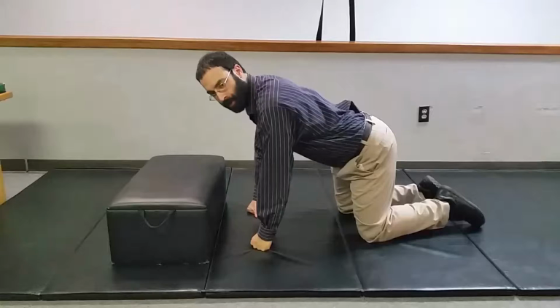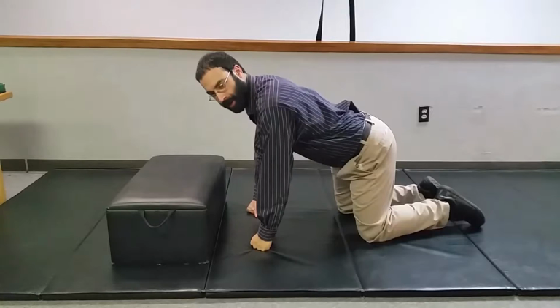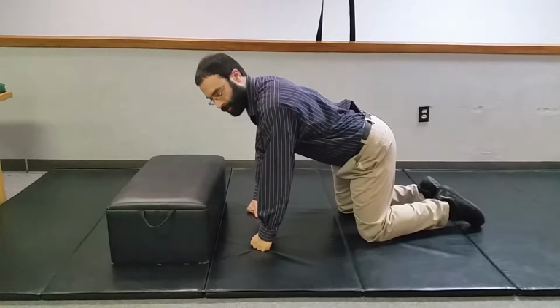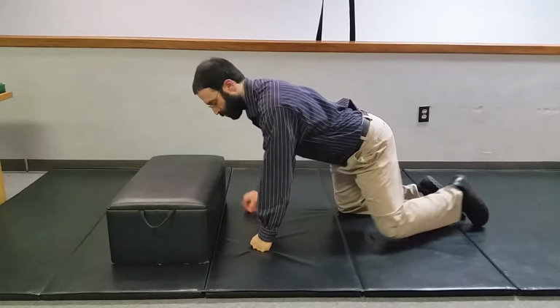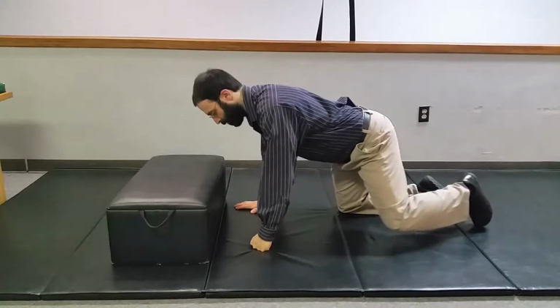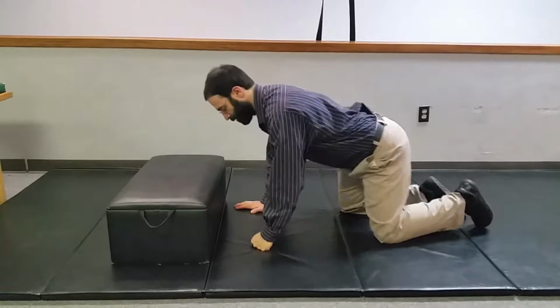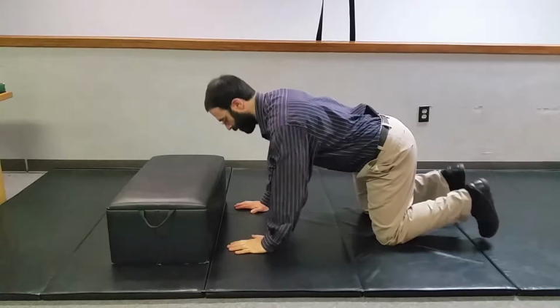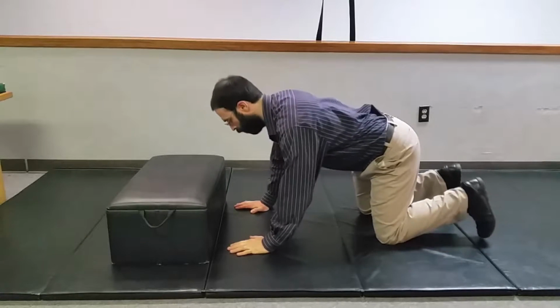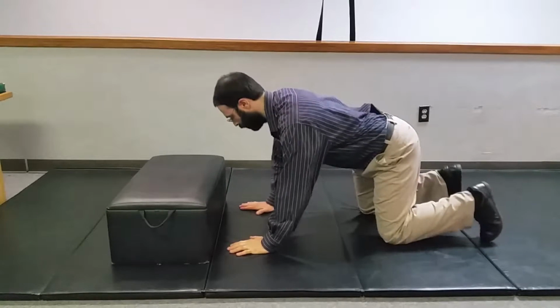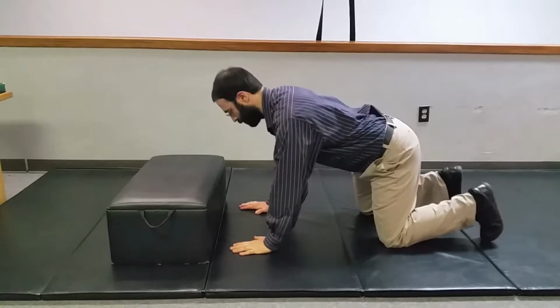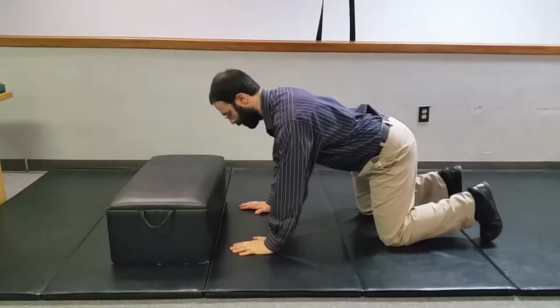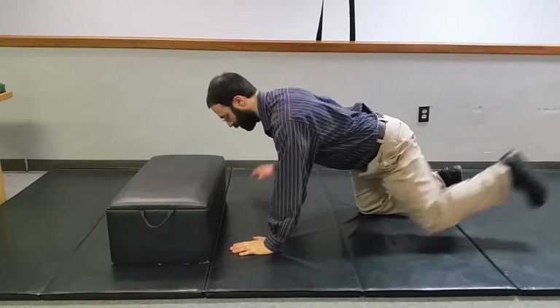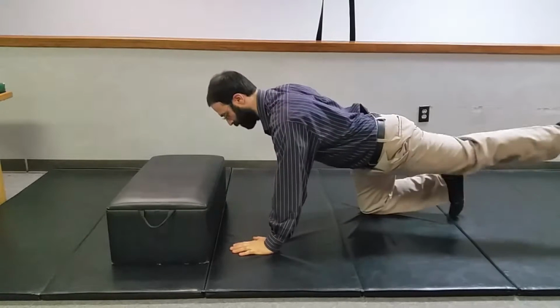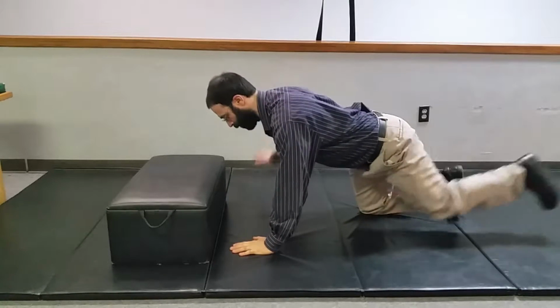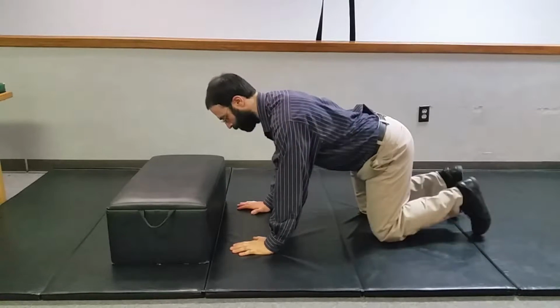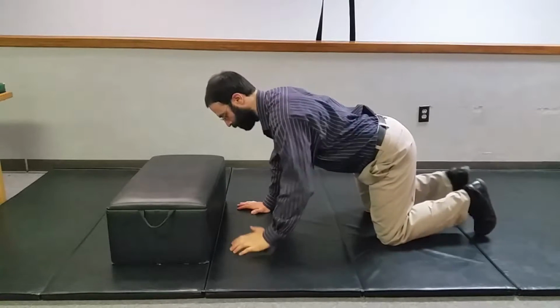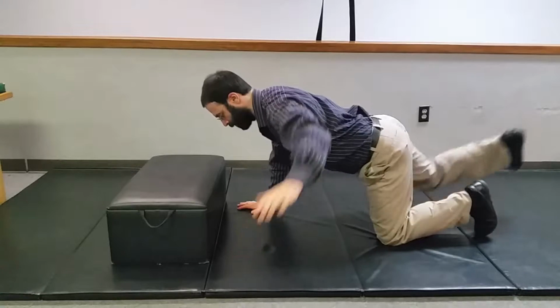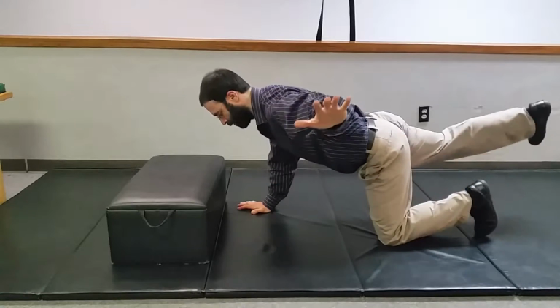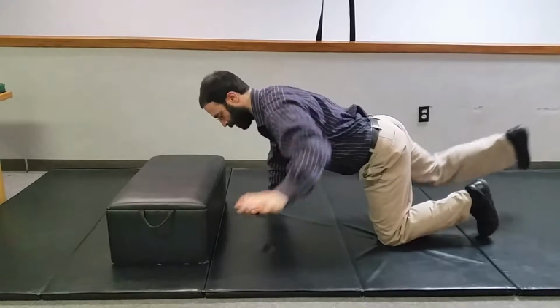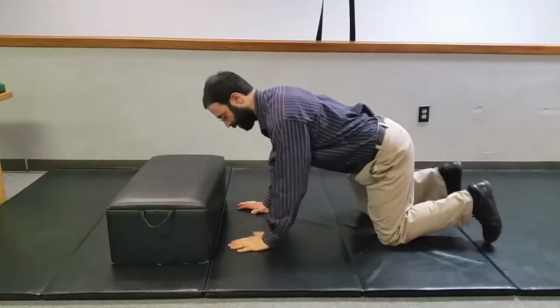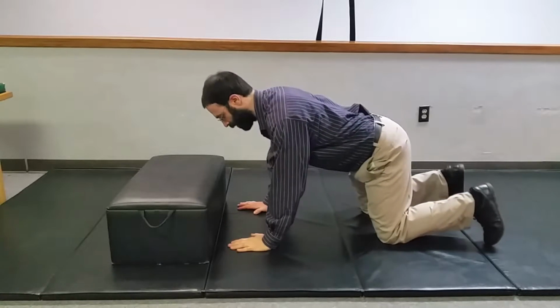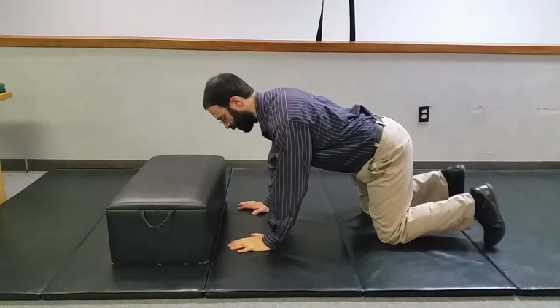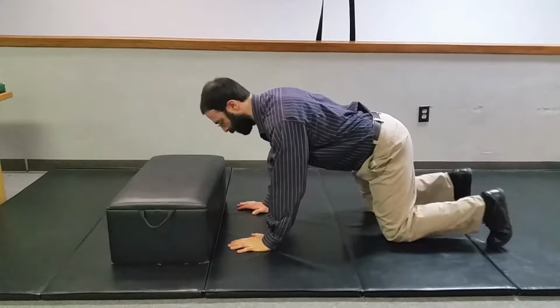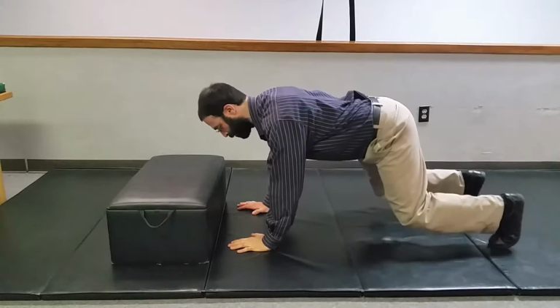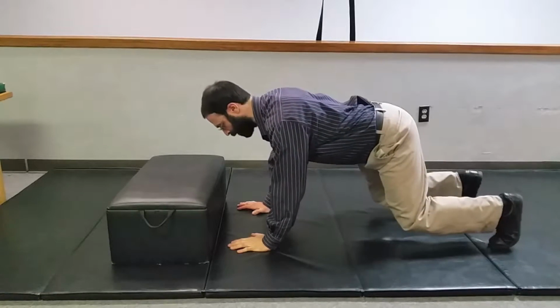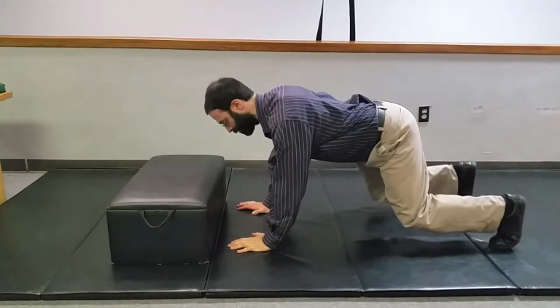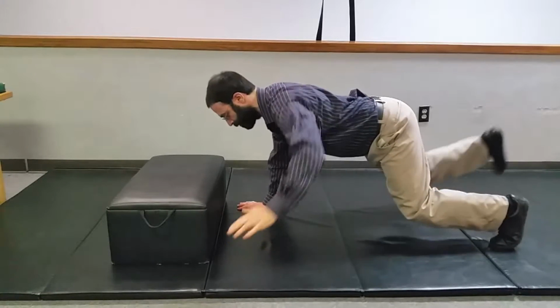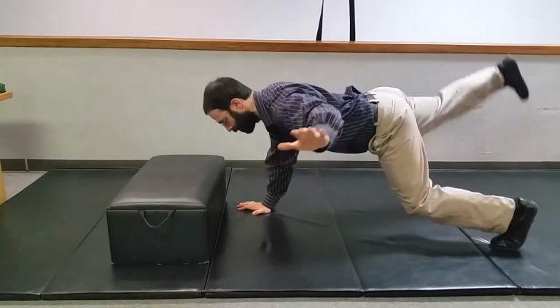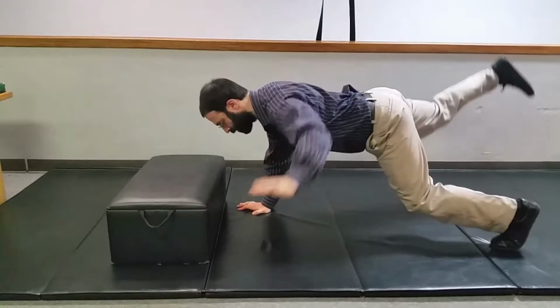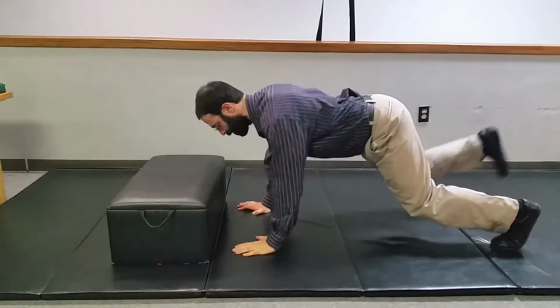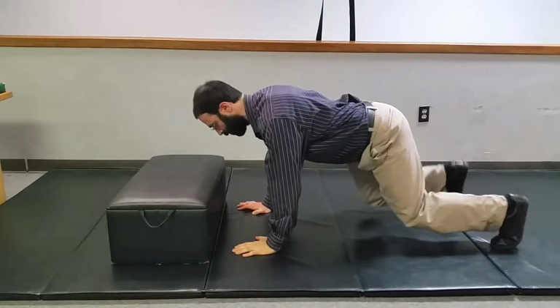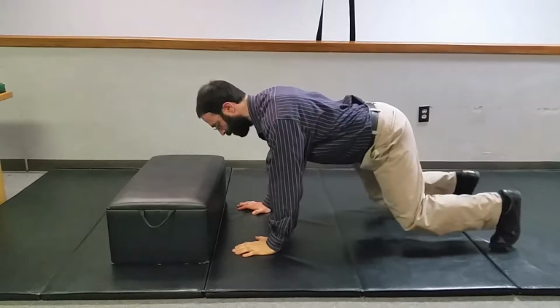Our usual bear bird dog. You have the usual bird dog back and forth with a hand and knee on the ground. We can jump up to a bit of a bear position and try to go back and forth that way.